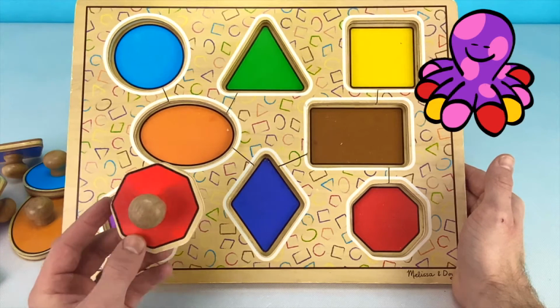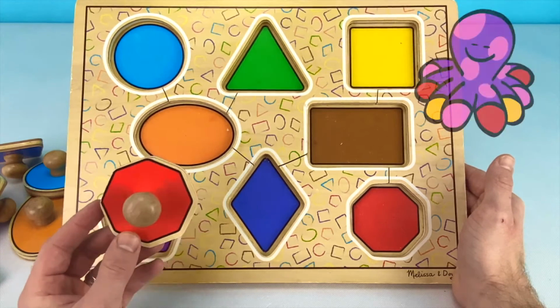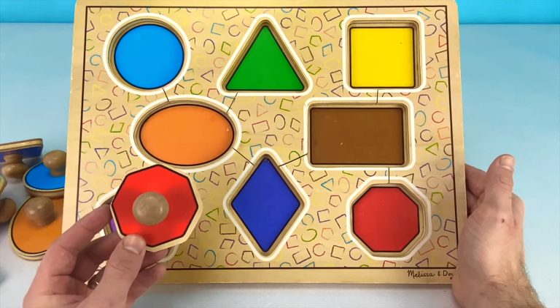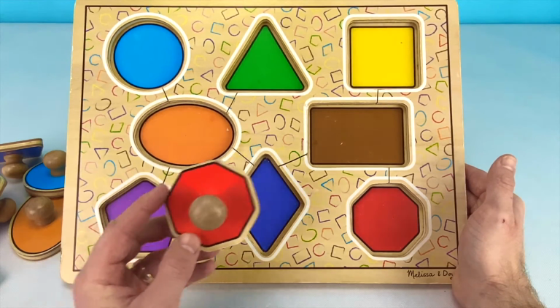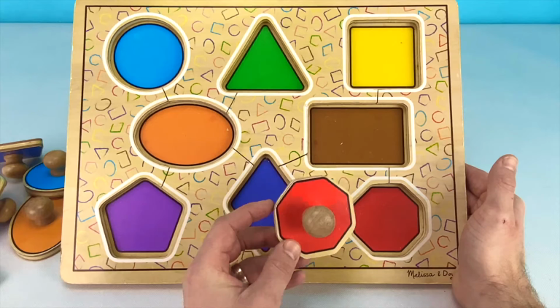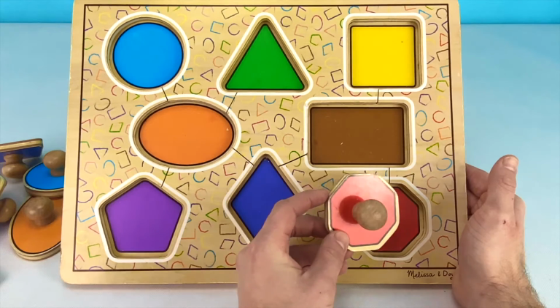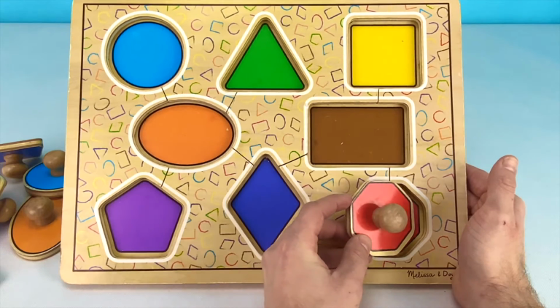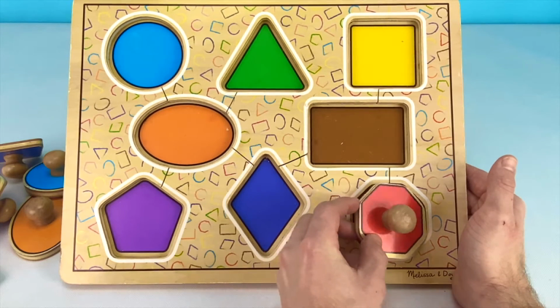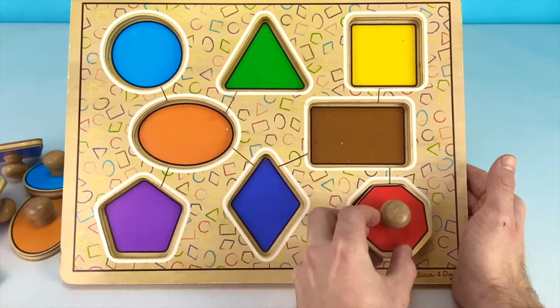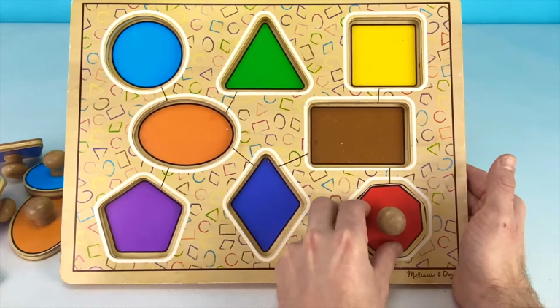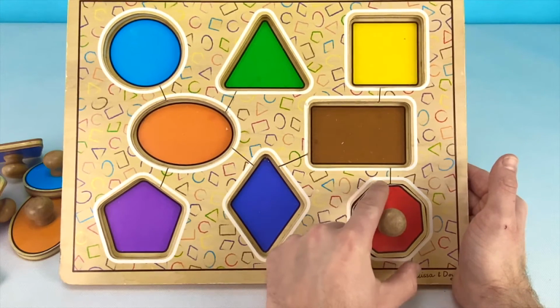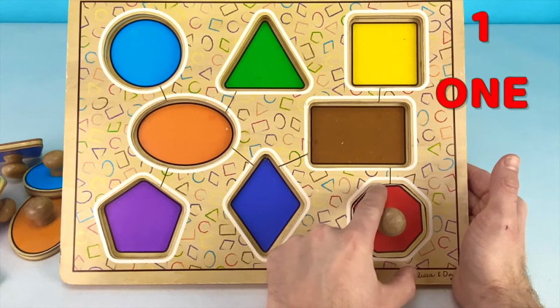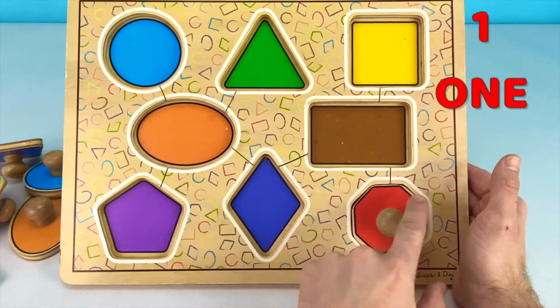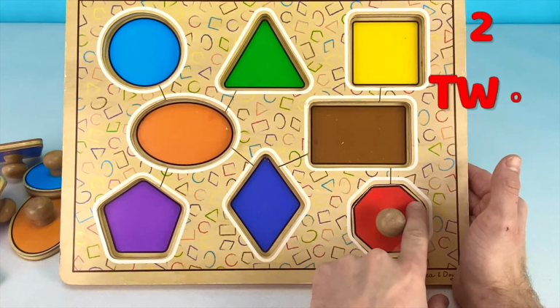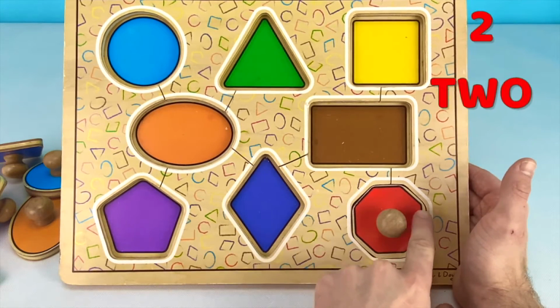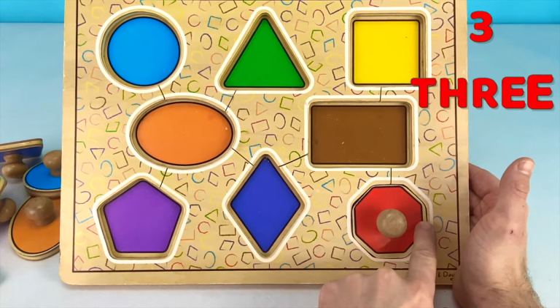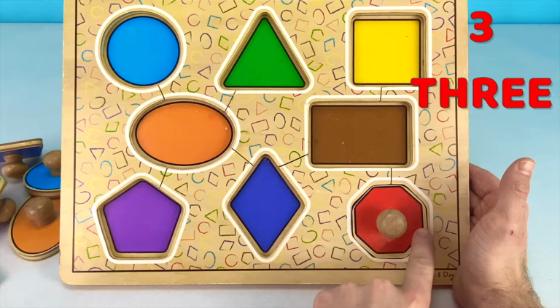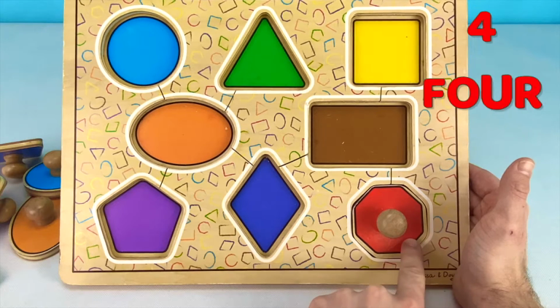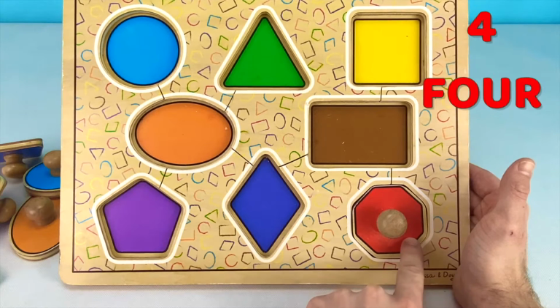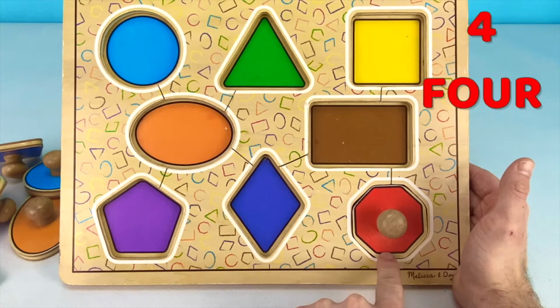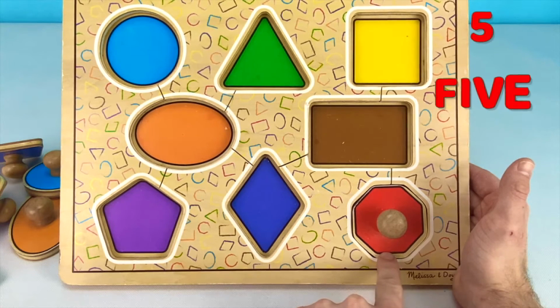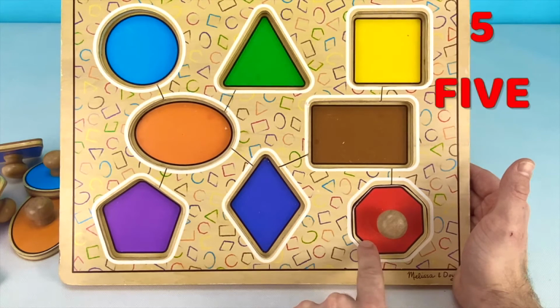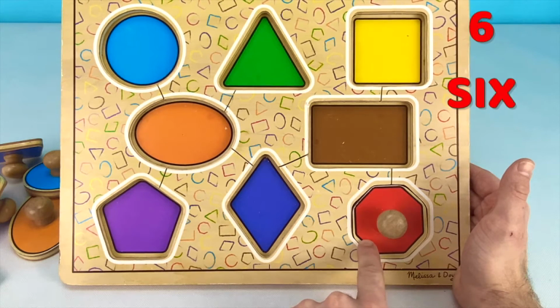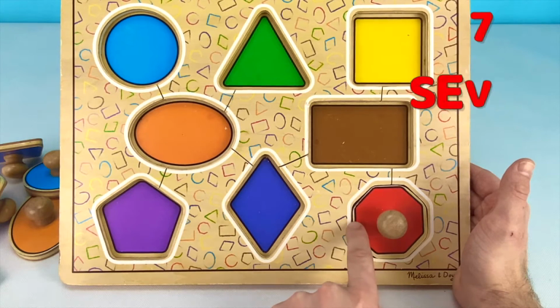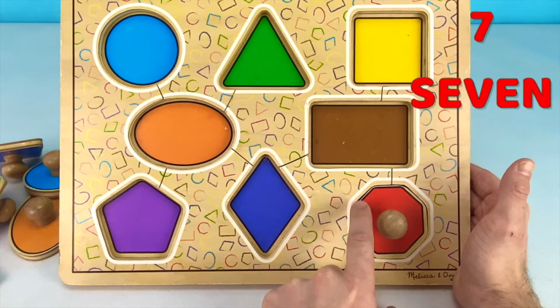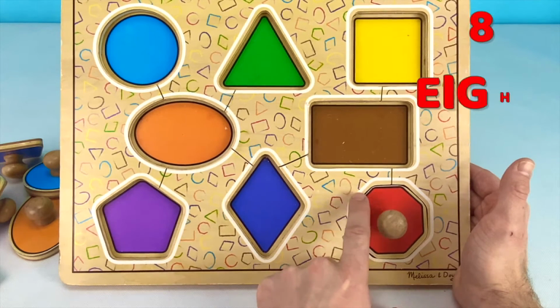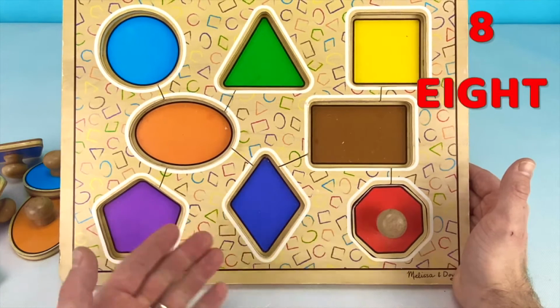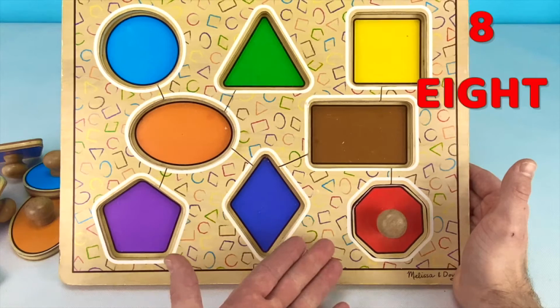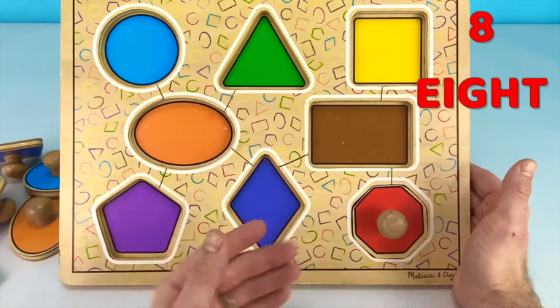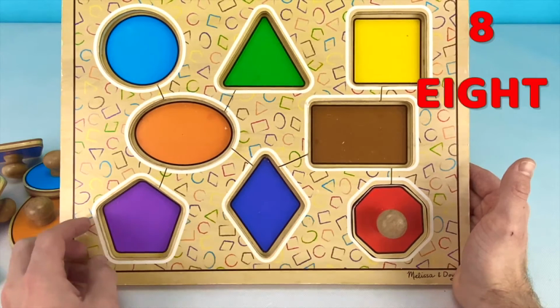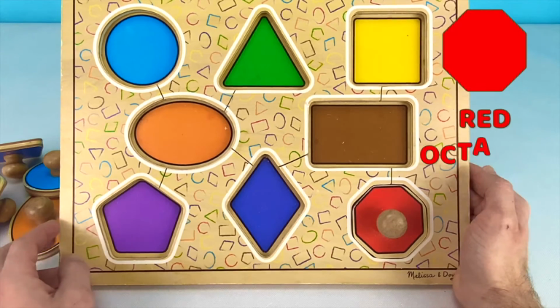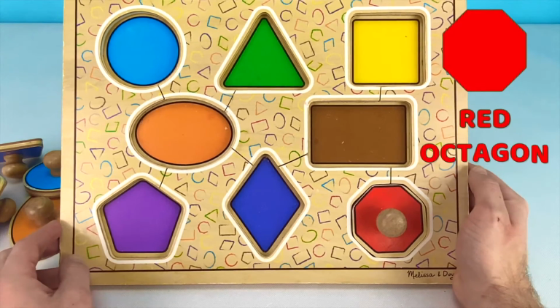Let's put our red octagon on our puzzle piece and count the sides. One, two, three, four, five, six, seven, eight. Eight sides on our red octagon.